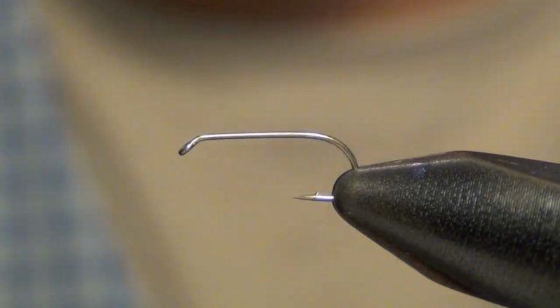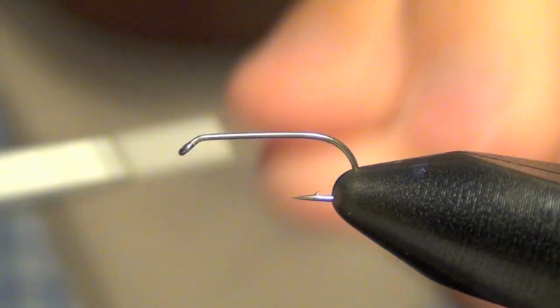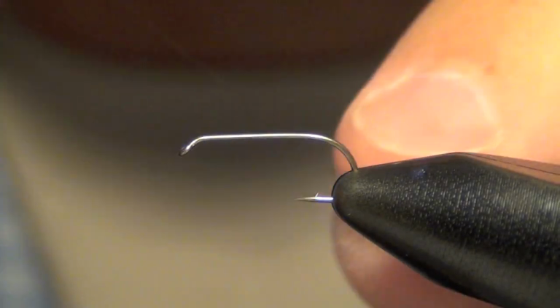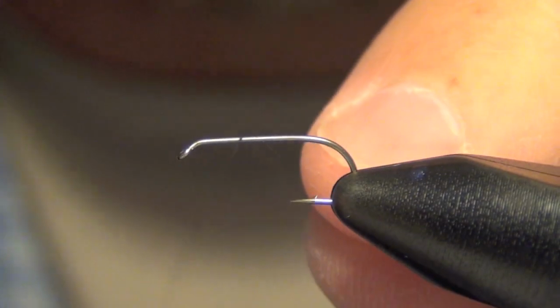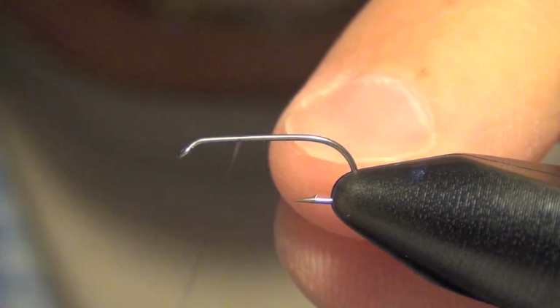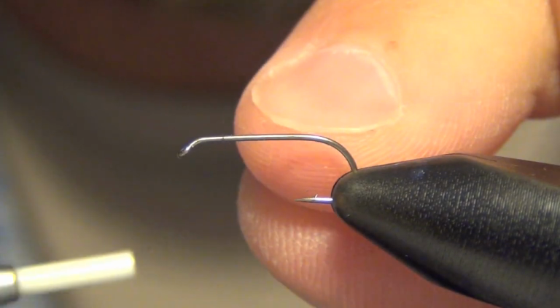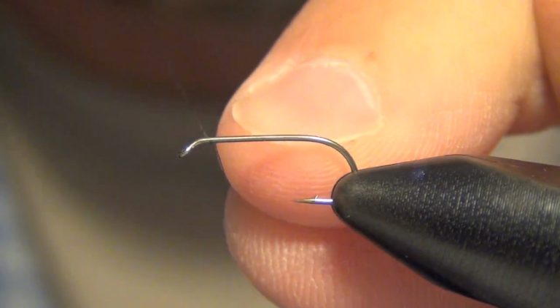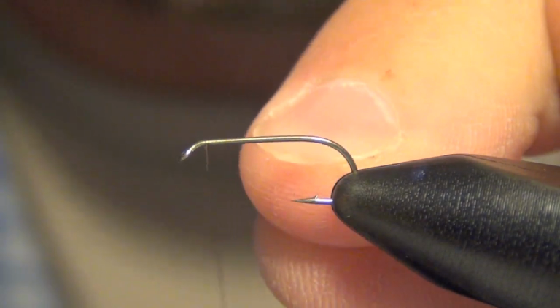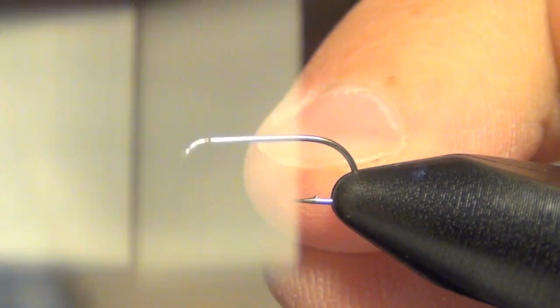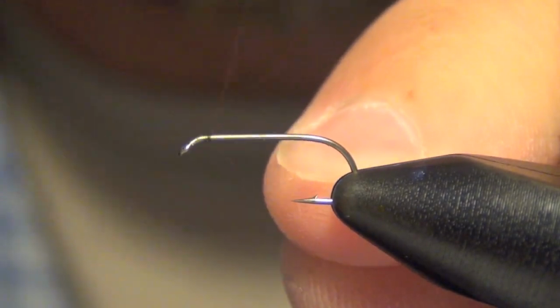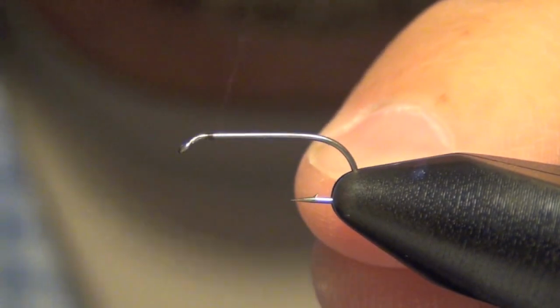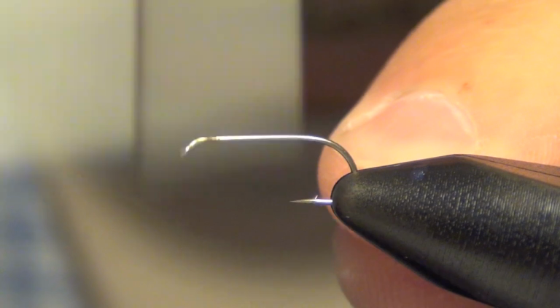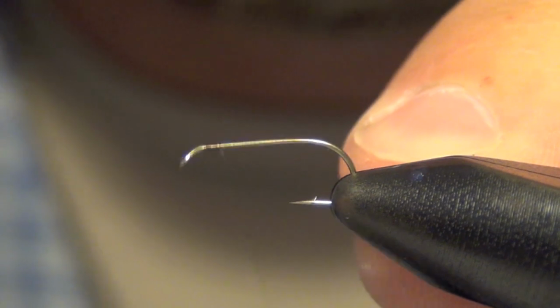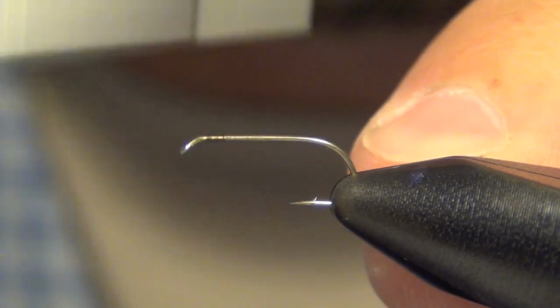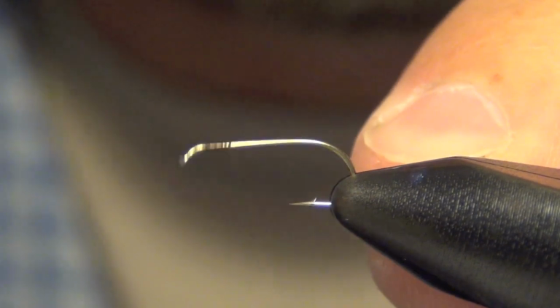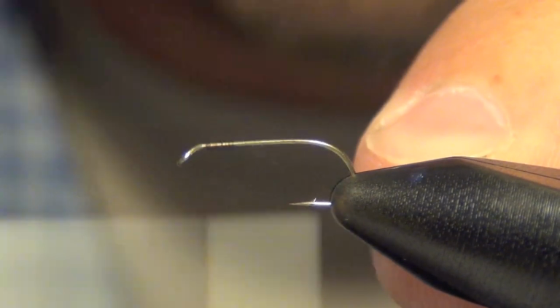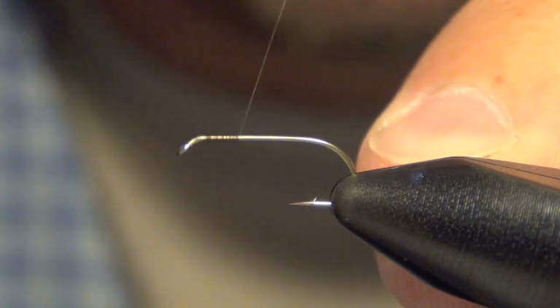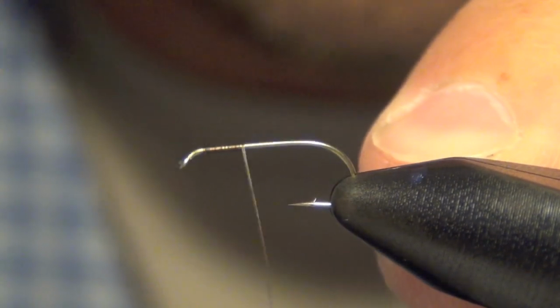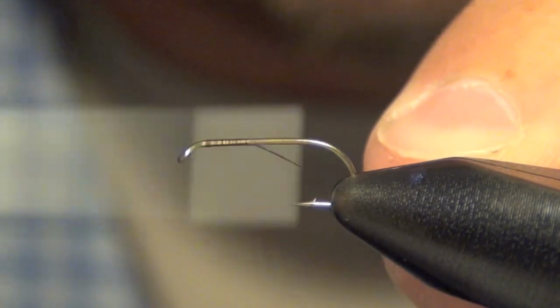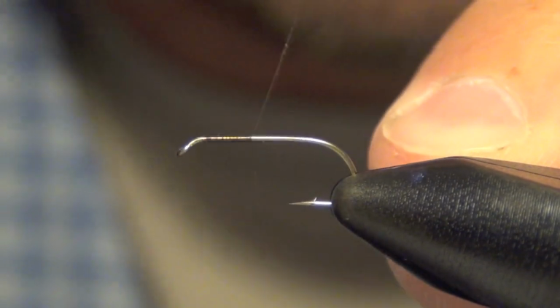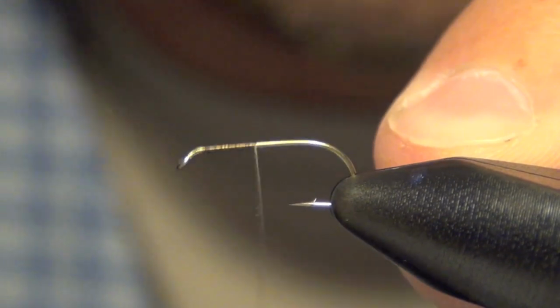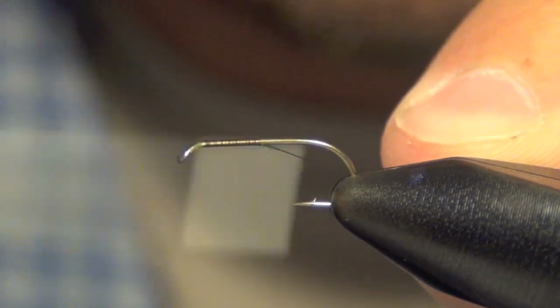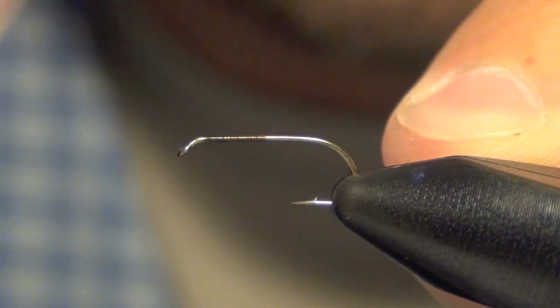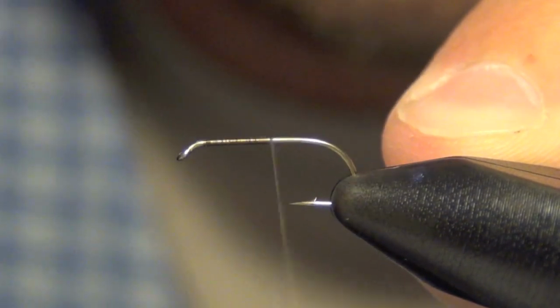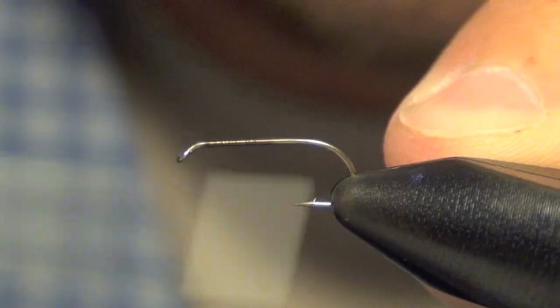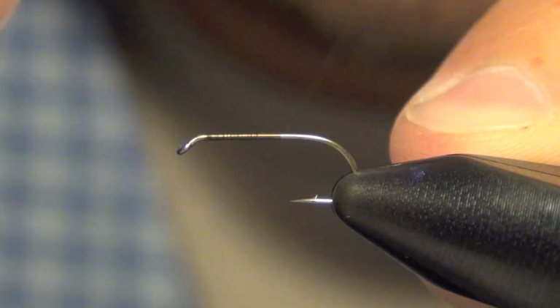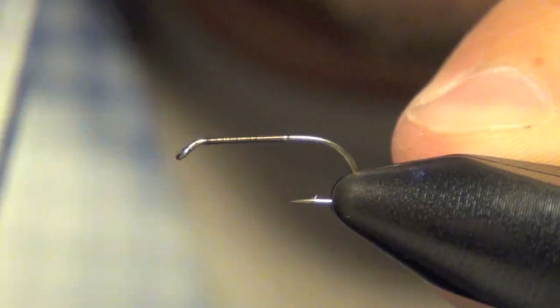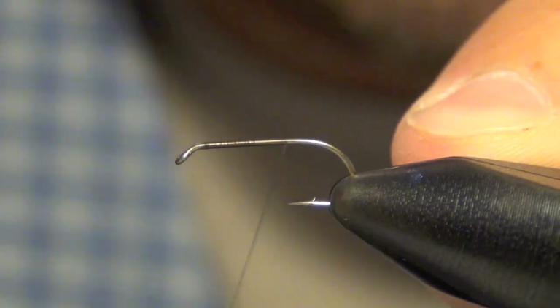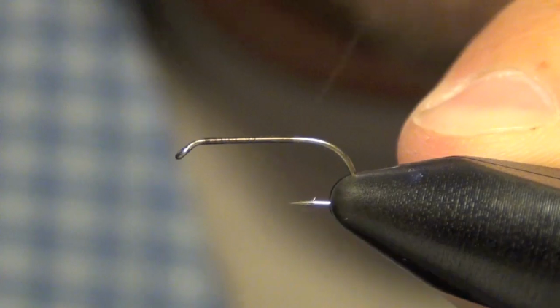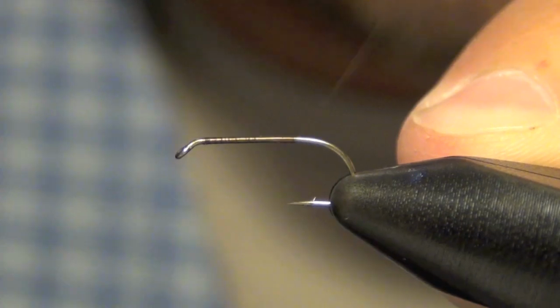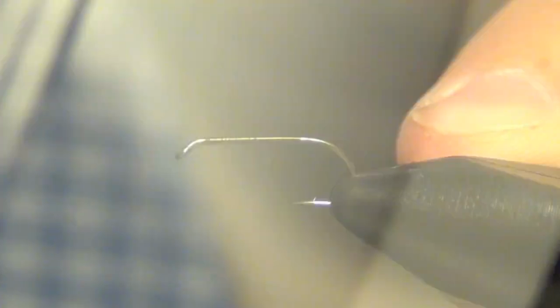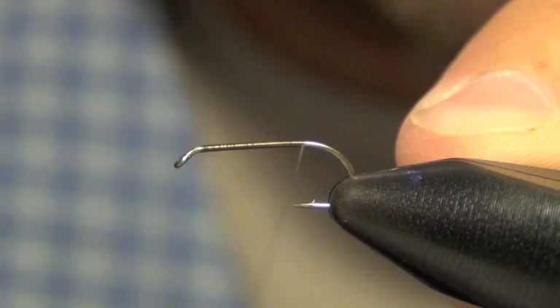Here we're just going to tie a basic parachute. The first thing you're going to do is lay down a thread base.